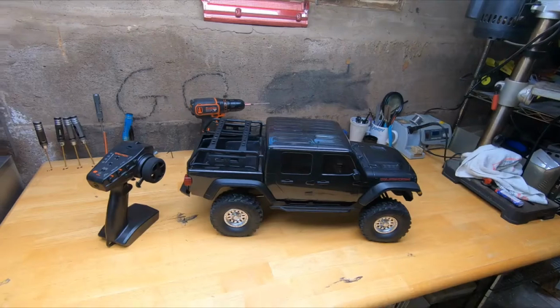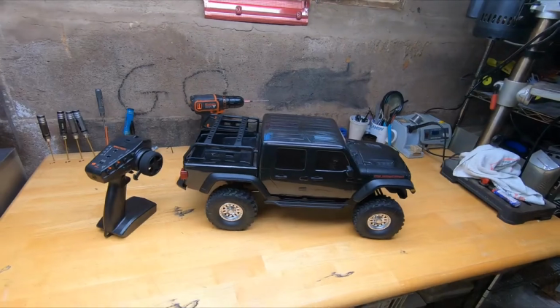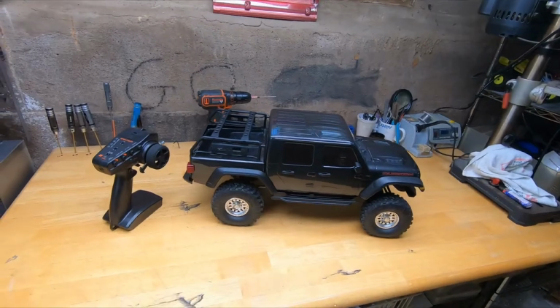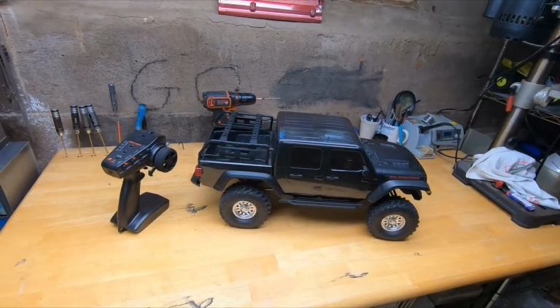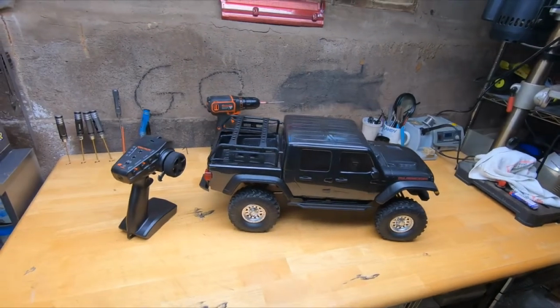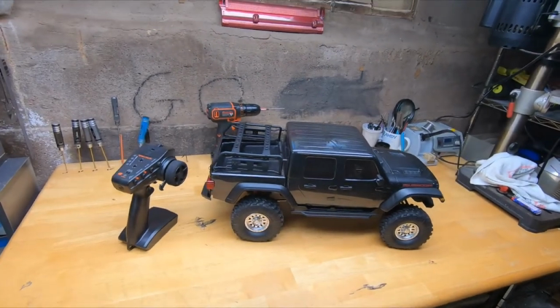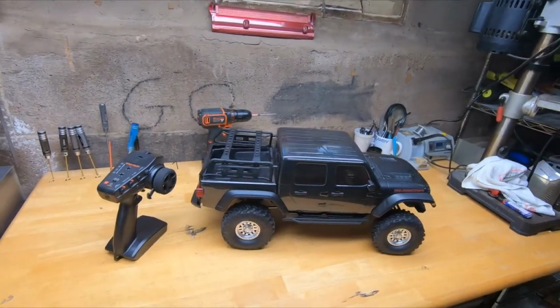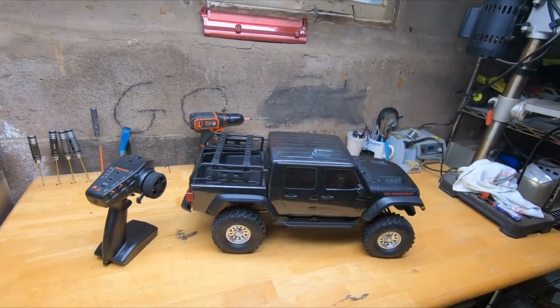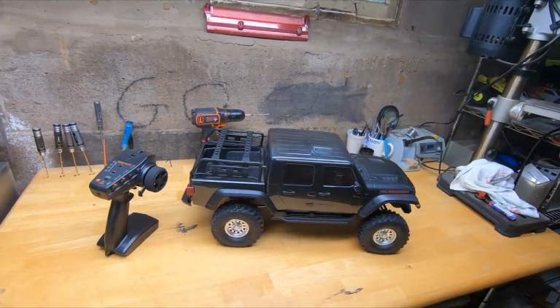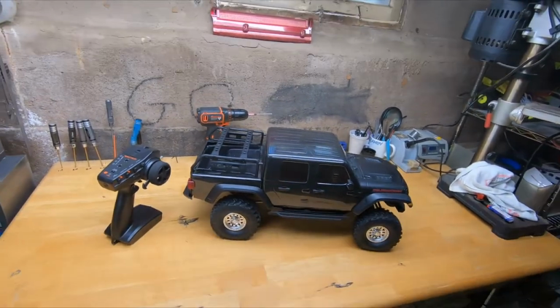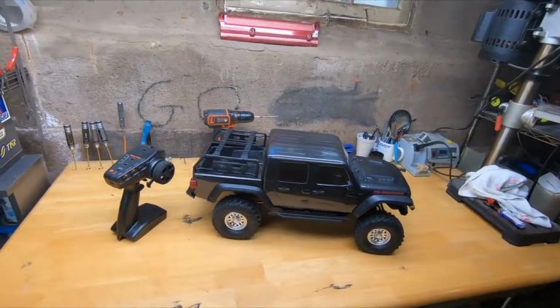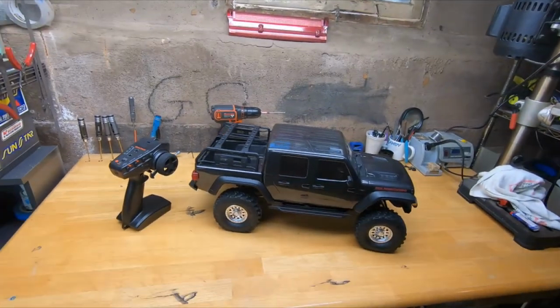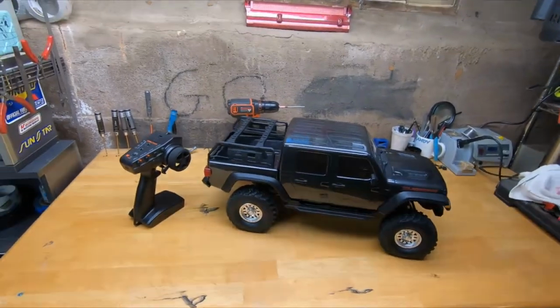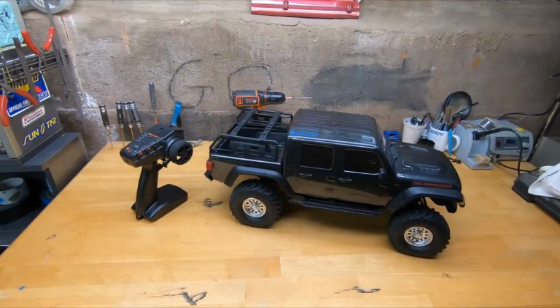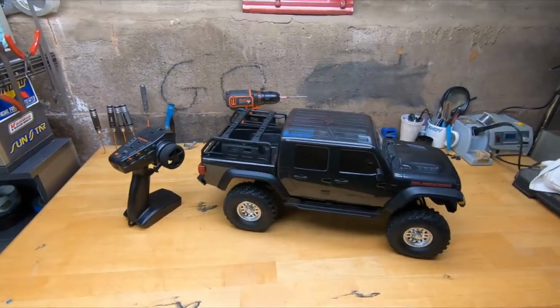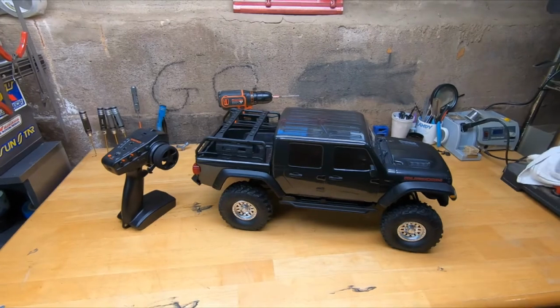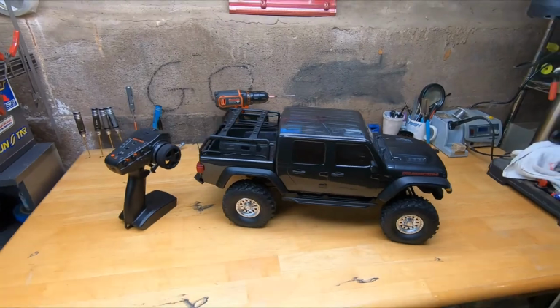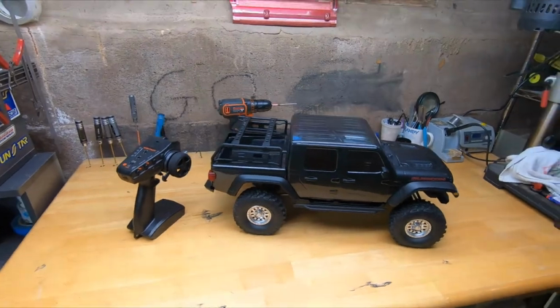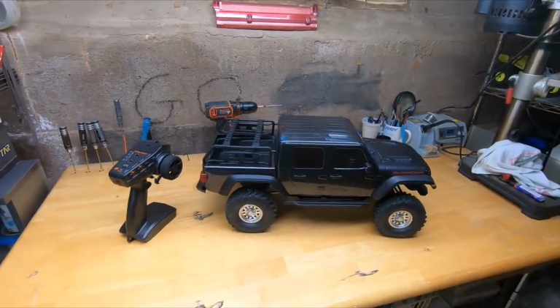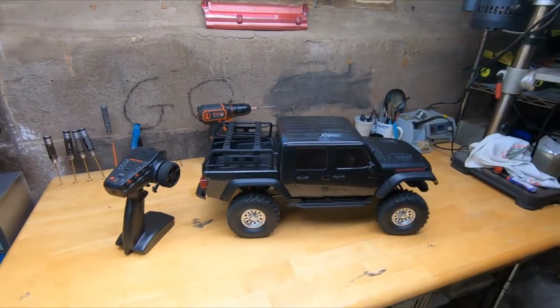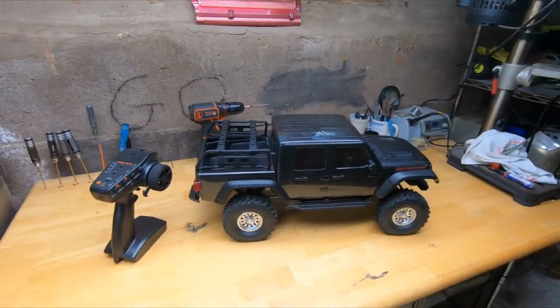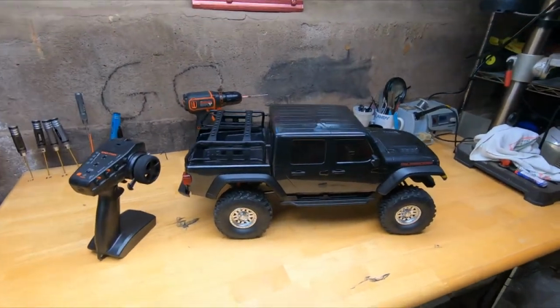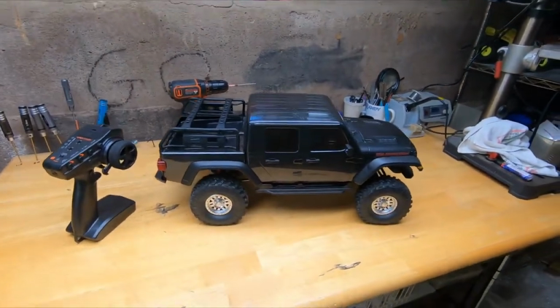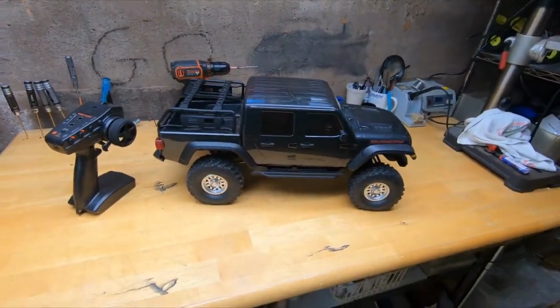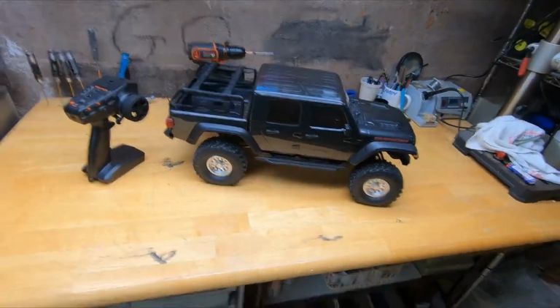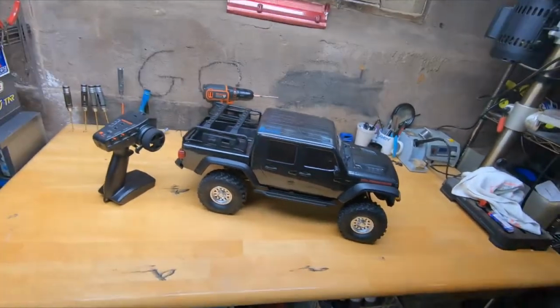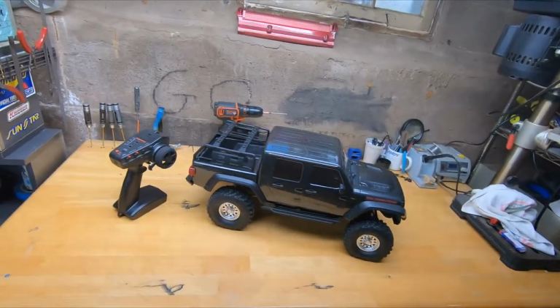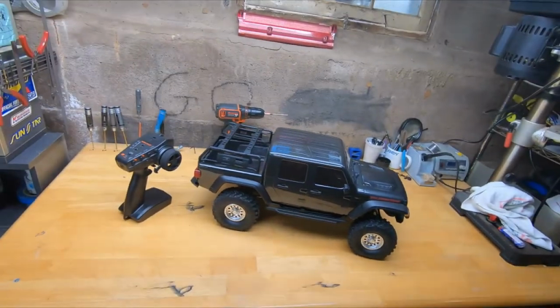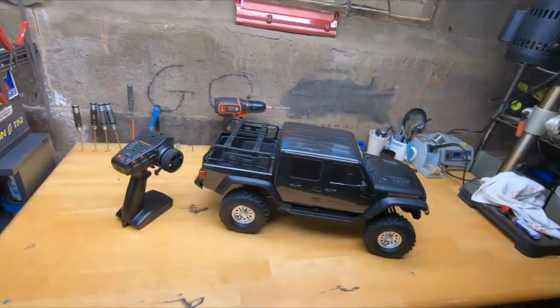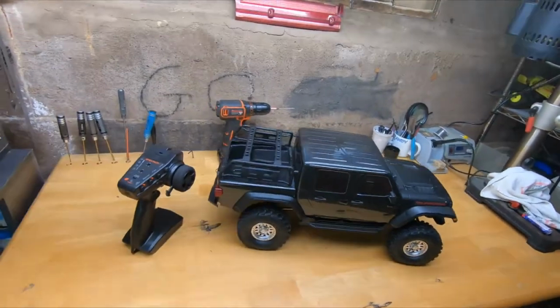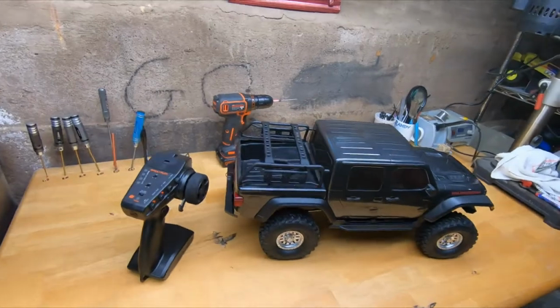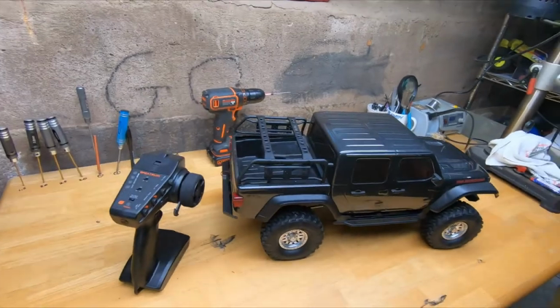Hey, welcome back everybody. Any new subscribers? What we got here is the Axial SCX10 version 3 Gladiator long wheelbase.